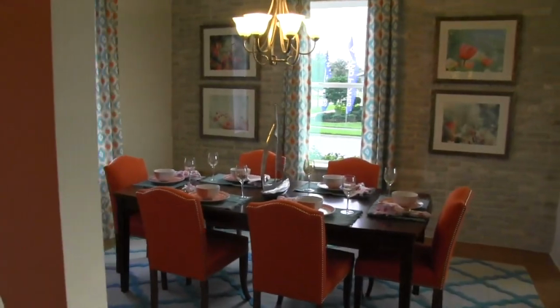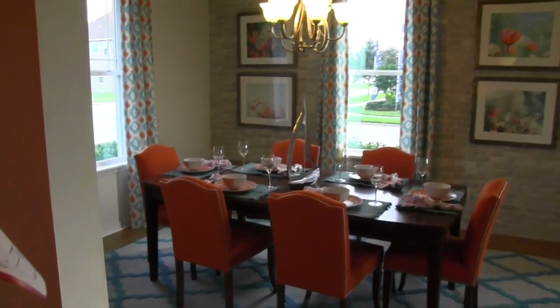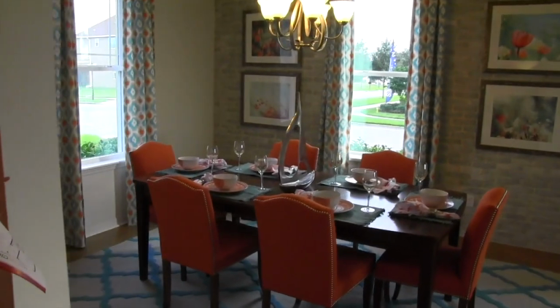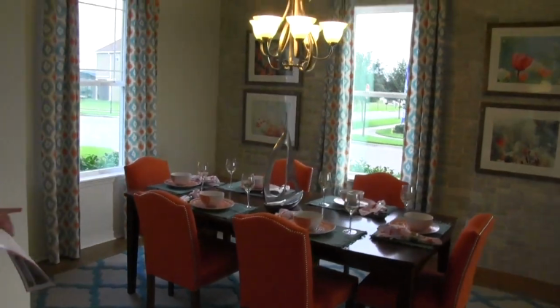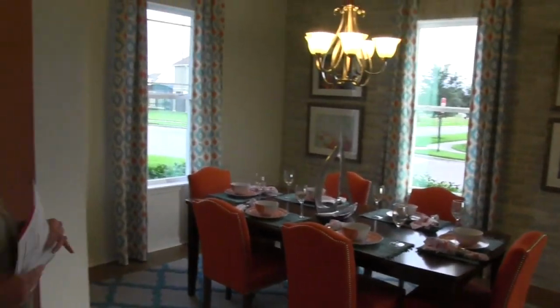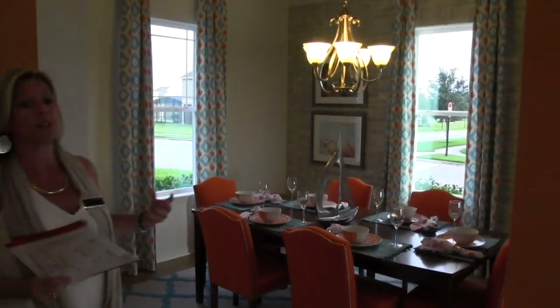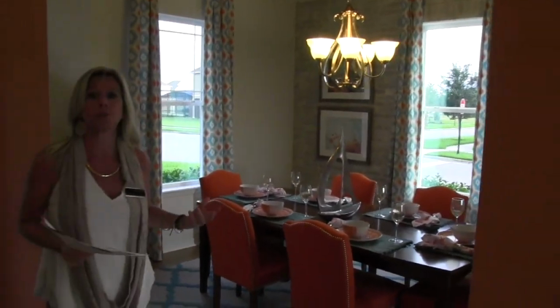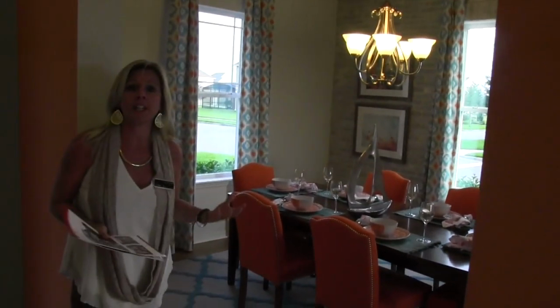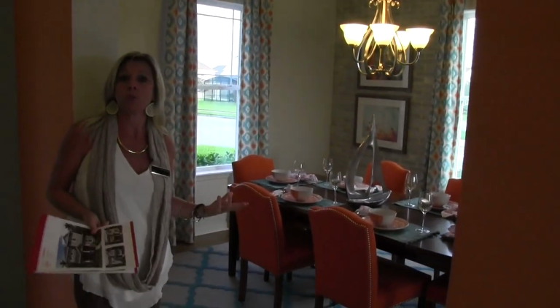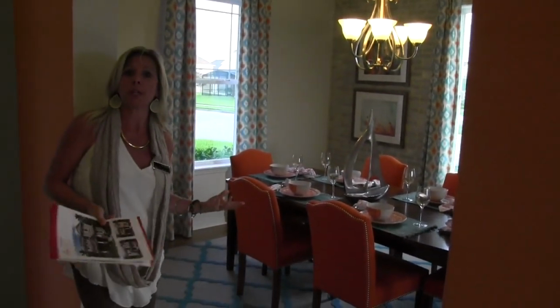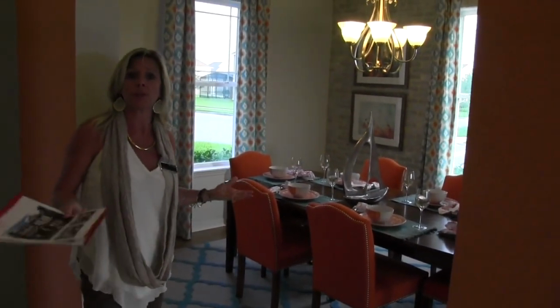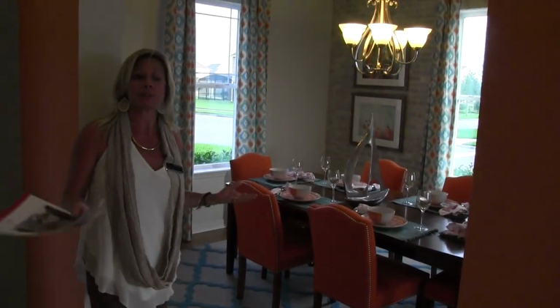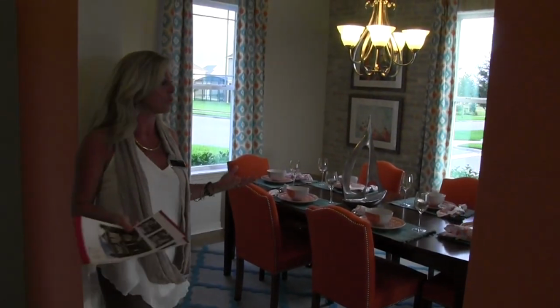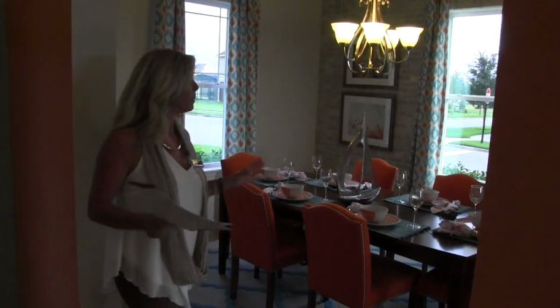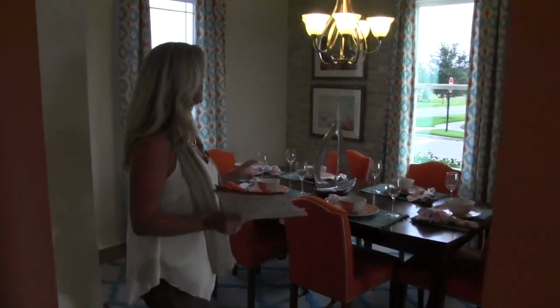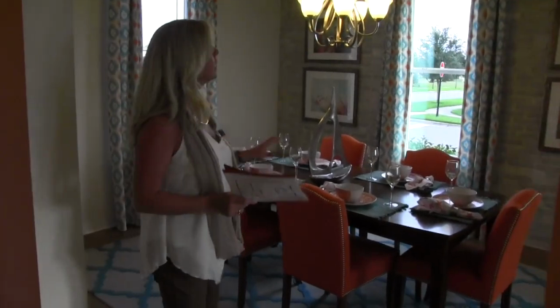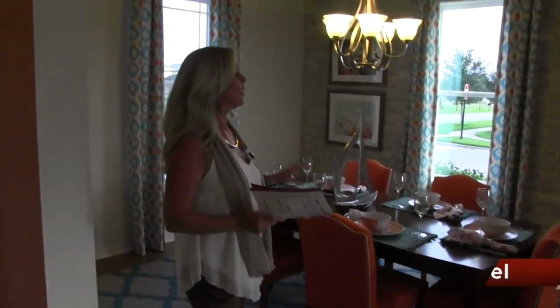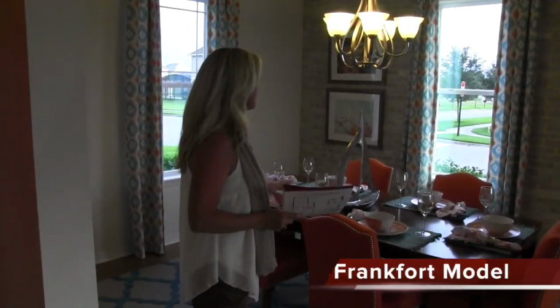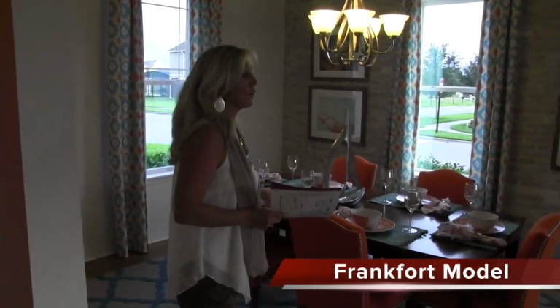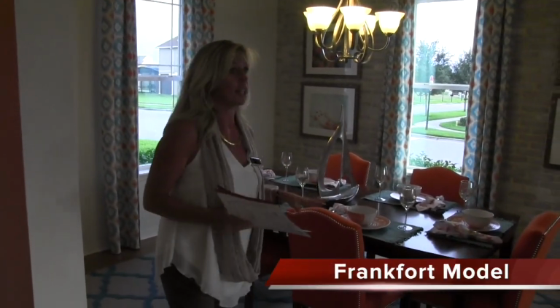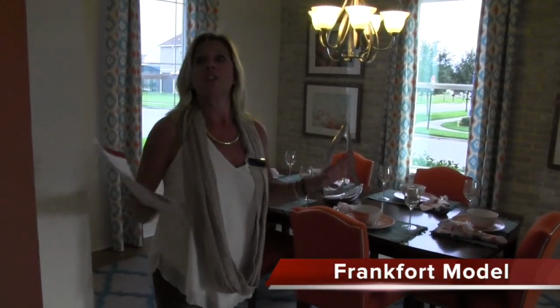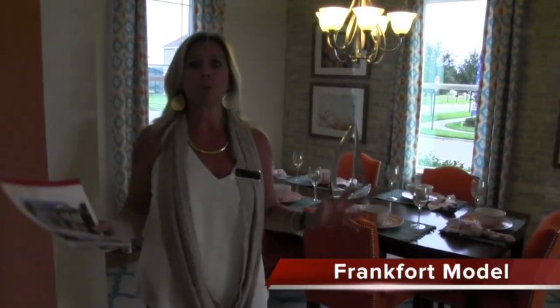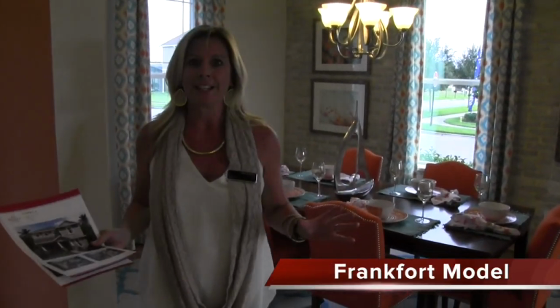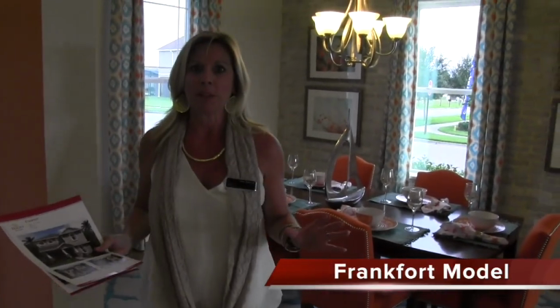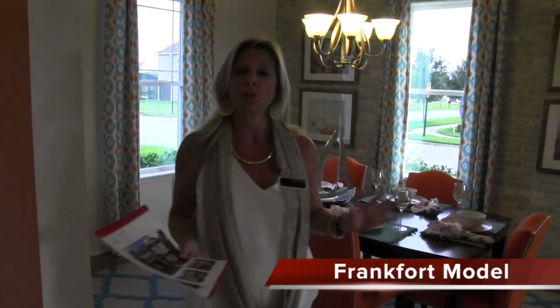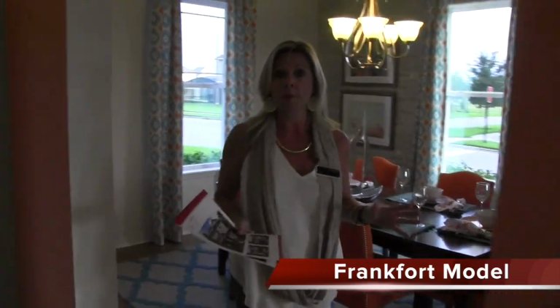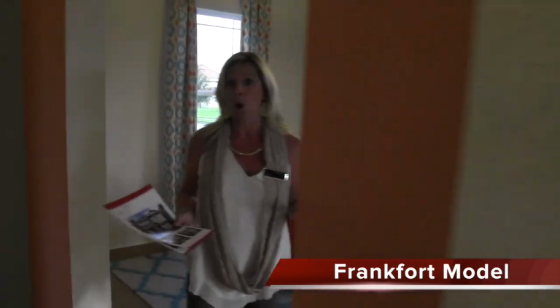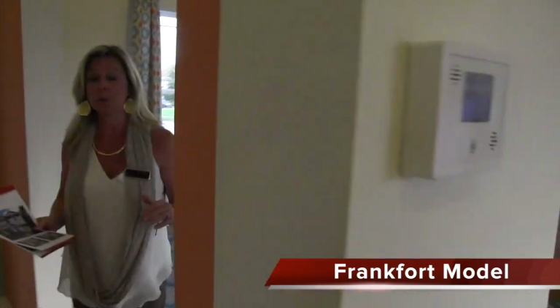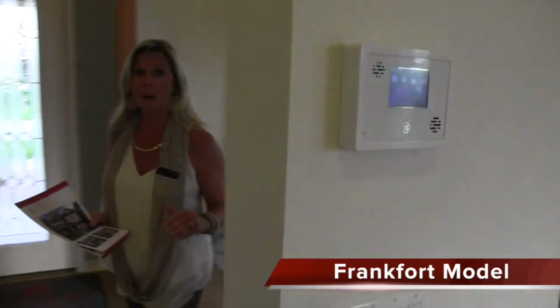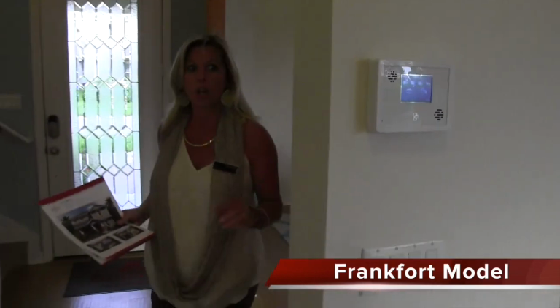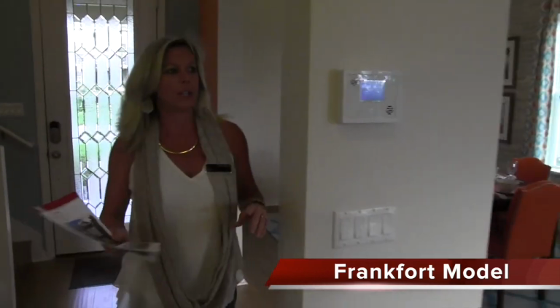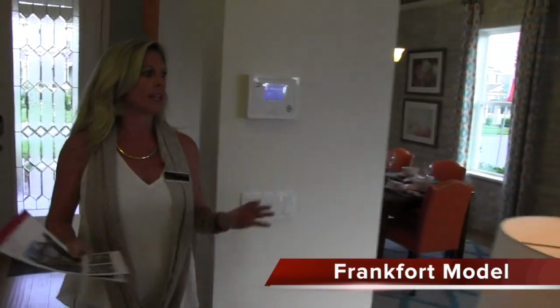As soon as you enter, over here to your left you're going to have your dining area. You can consider this your formal or informal dining, whichever is going to suit your family, but this is definitely the area designated for dining. It's really nice and open downstairs — it's a three-bedroom home with two and a half baths.